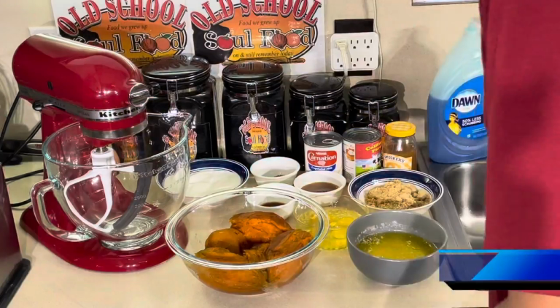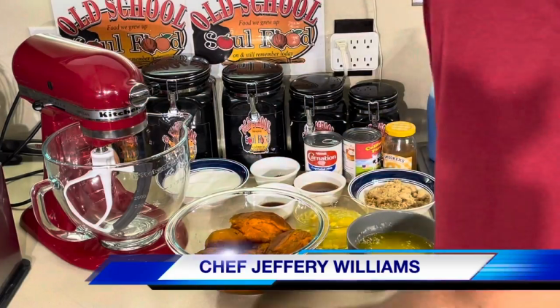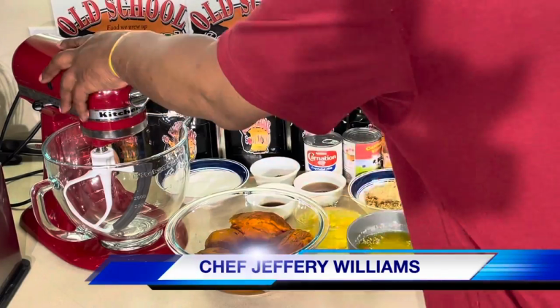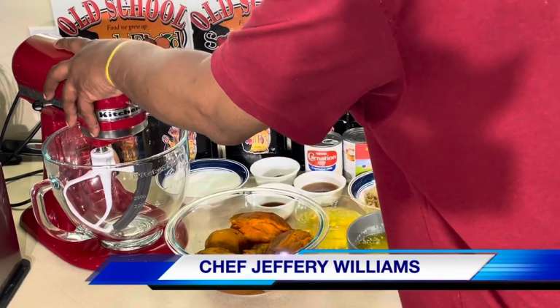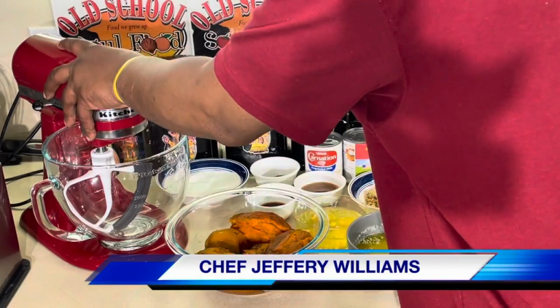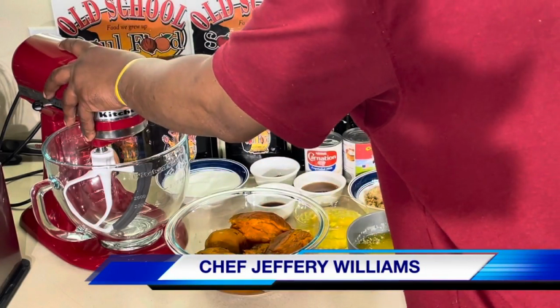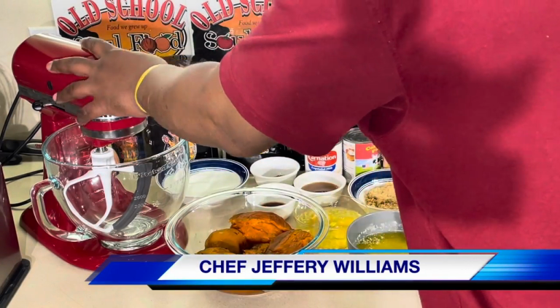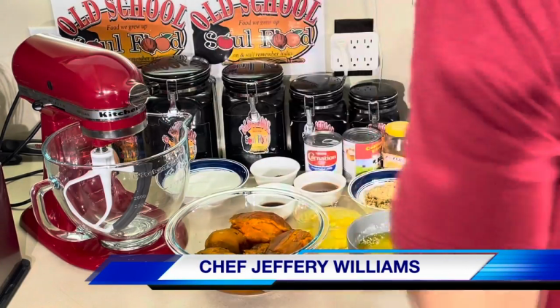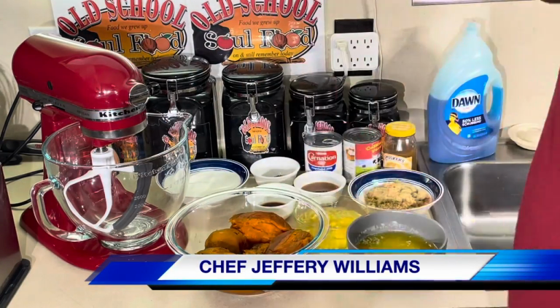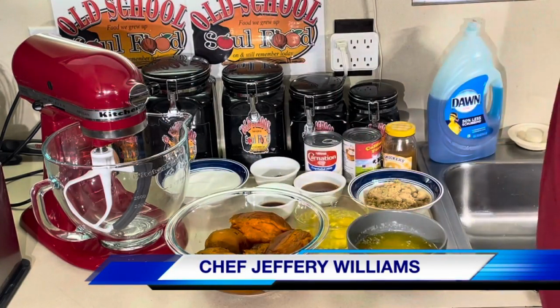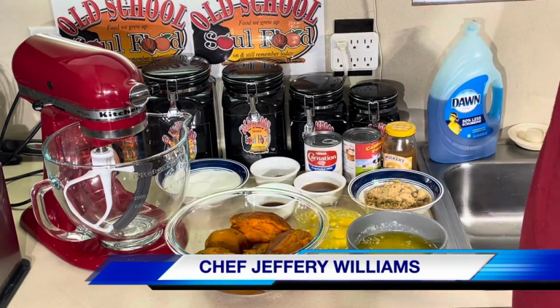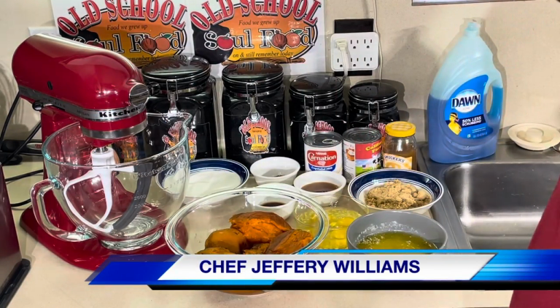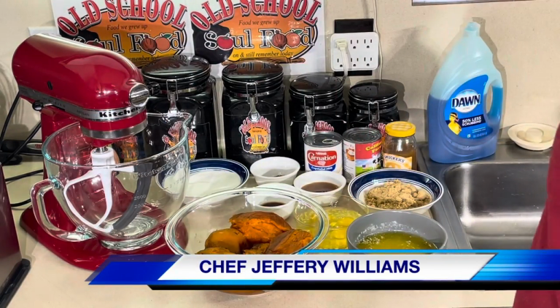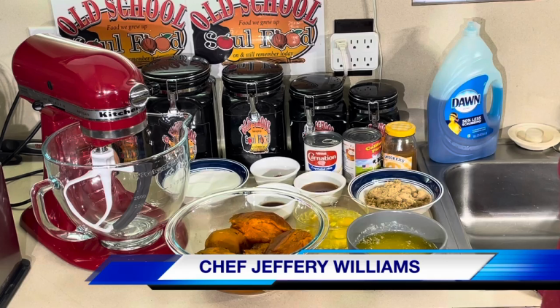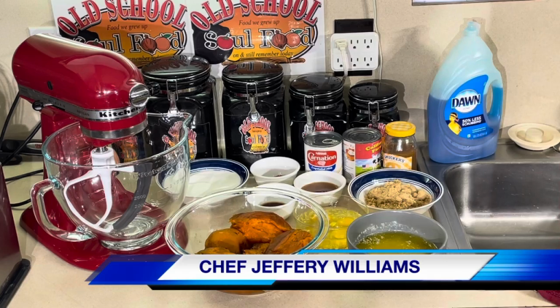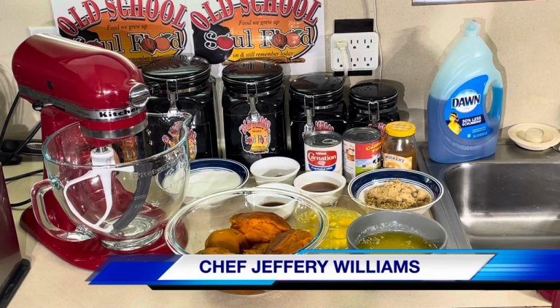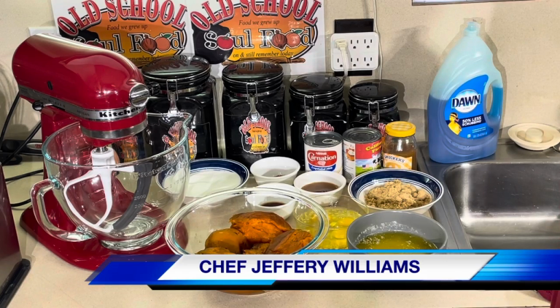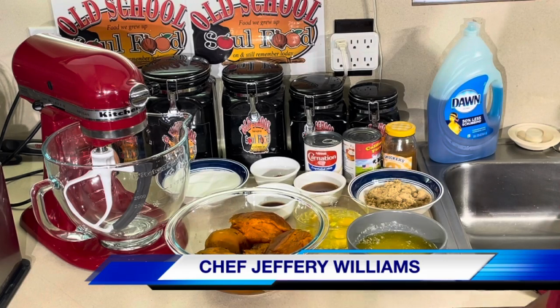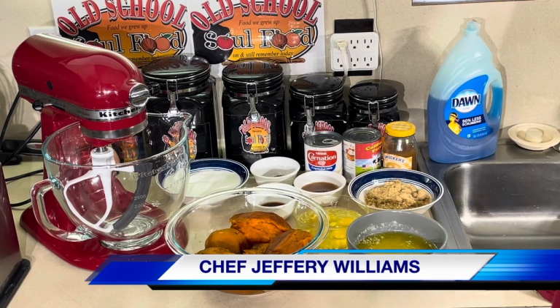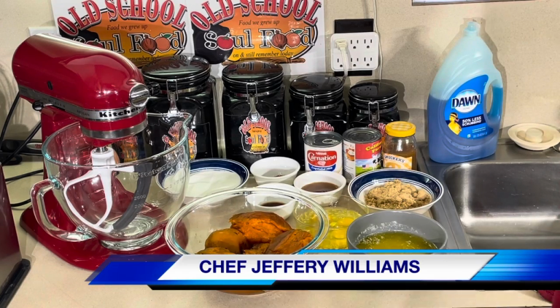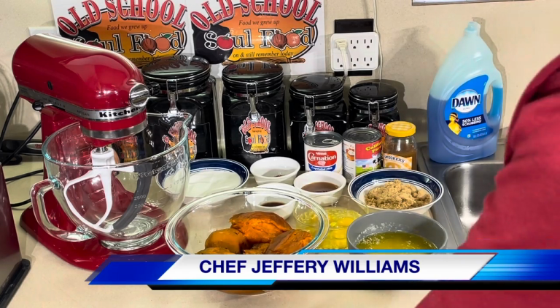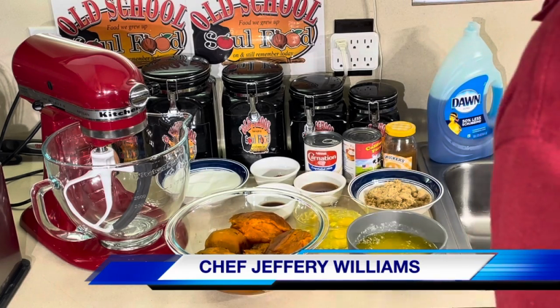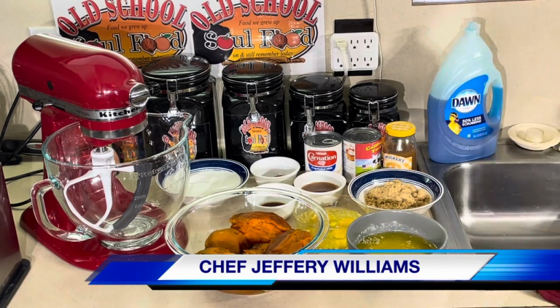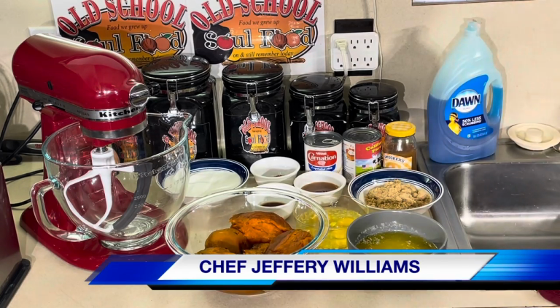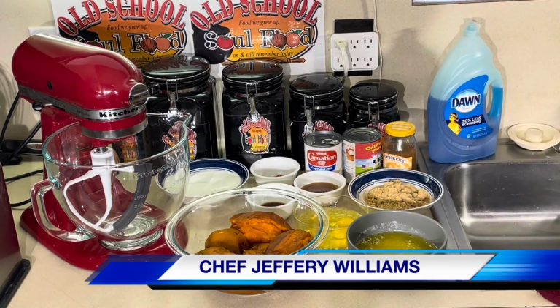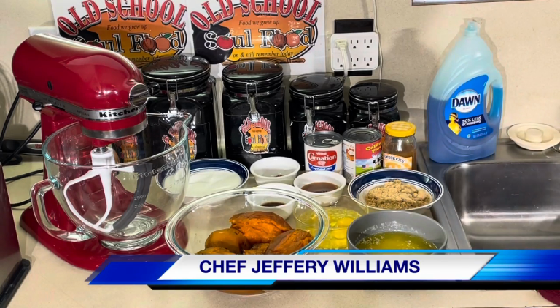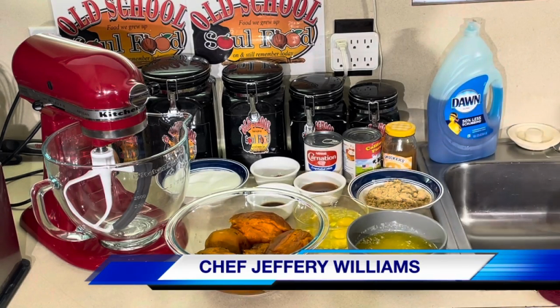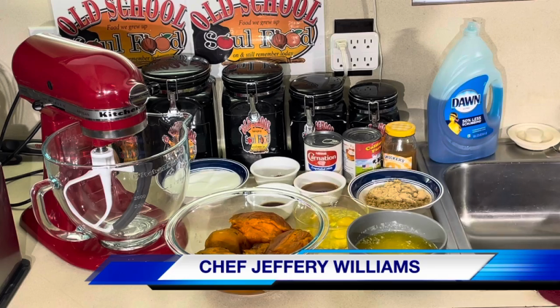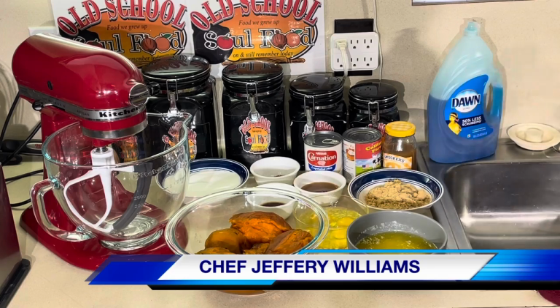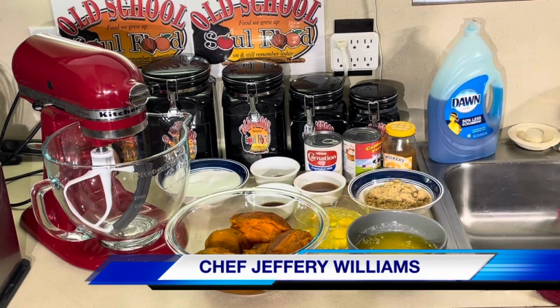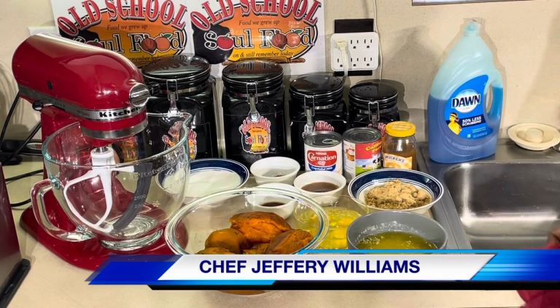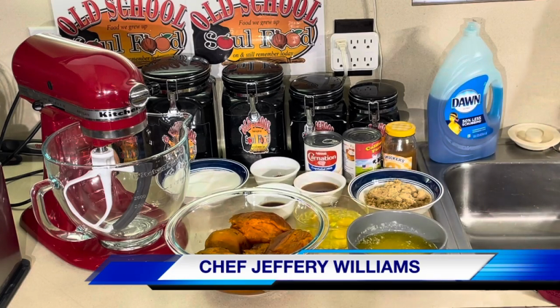Hello, my old school soul food family. Chef Jeff is back with another video. It is Friday night cake of the week, but today we're not doing cake, we're doing pie. And I'm going to take sweet potato pie to the next level.